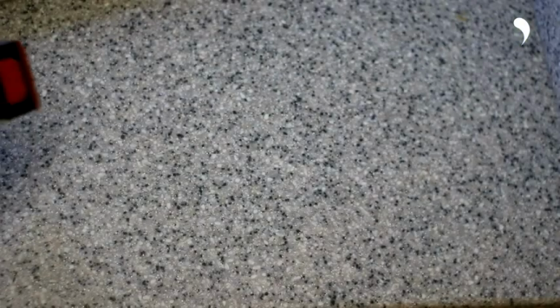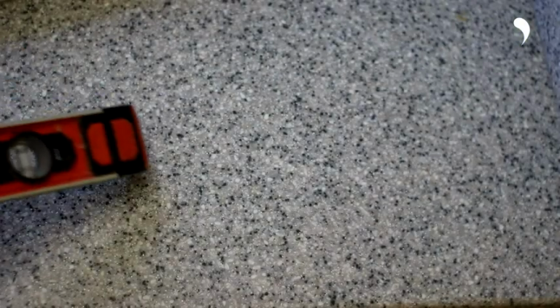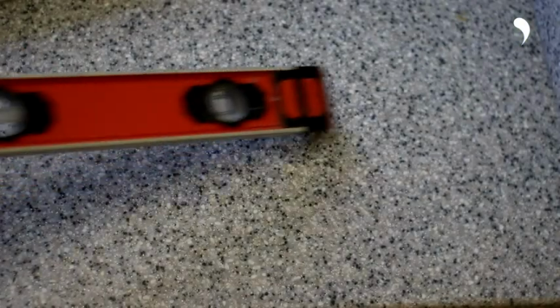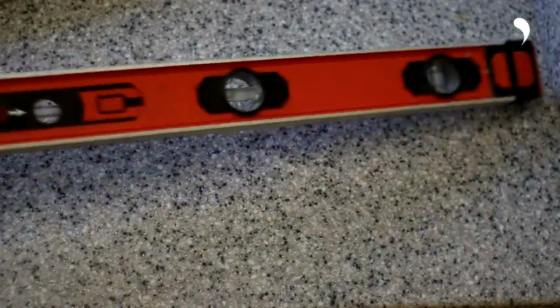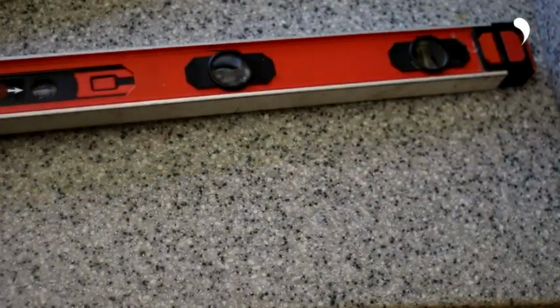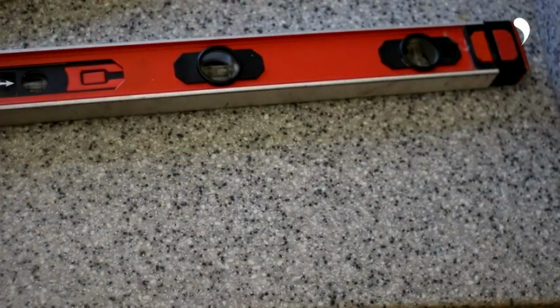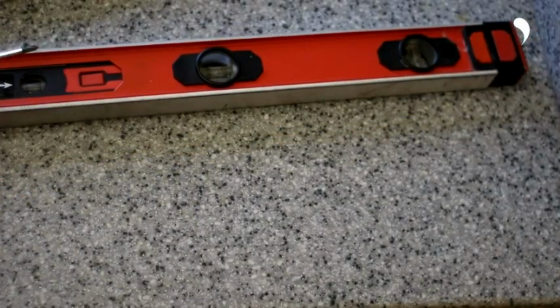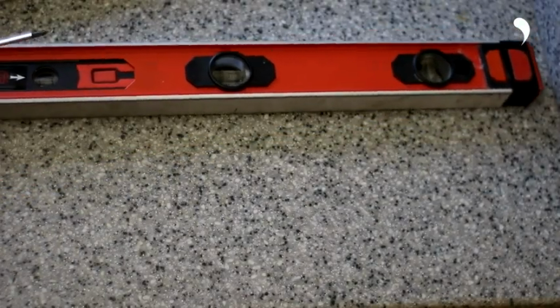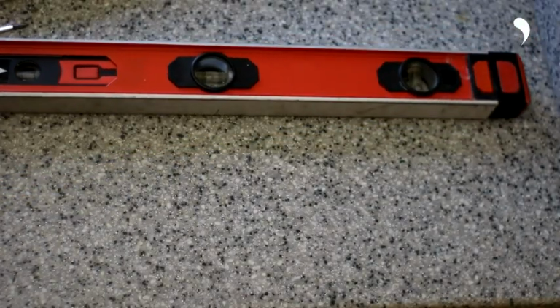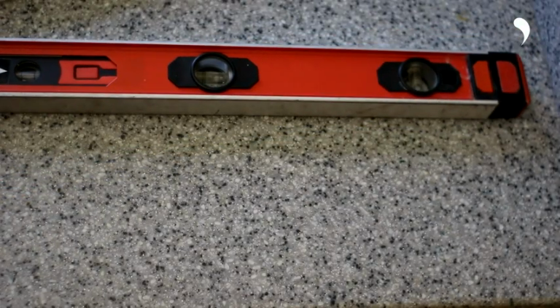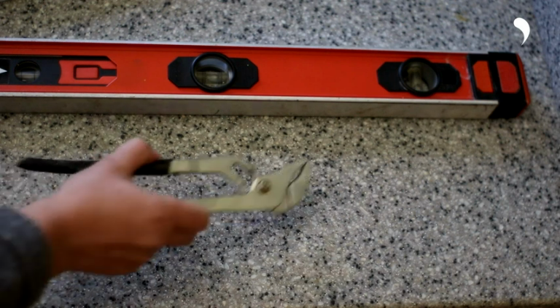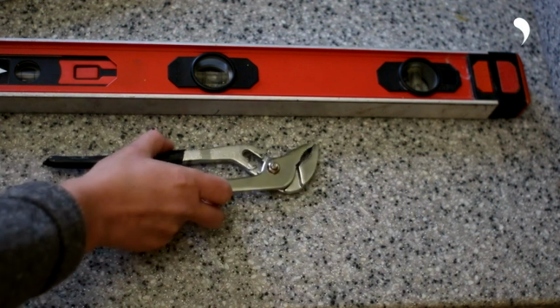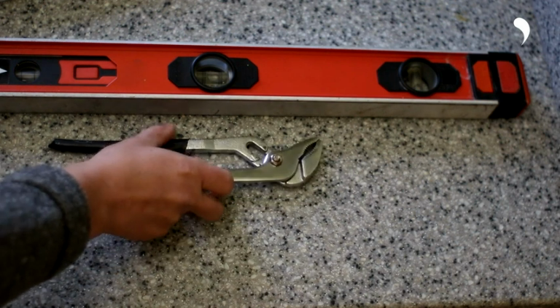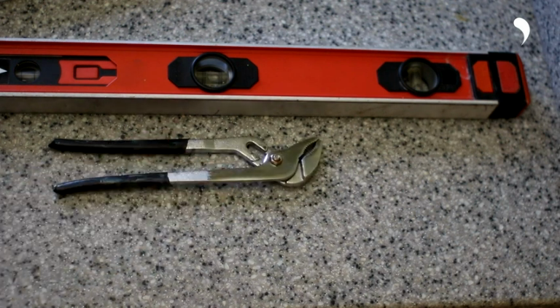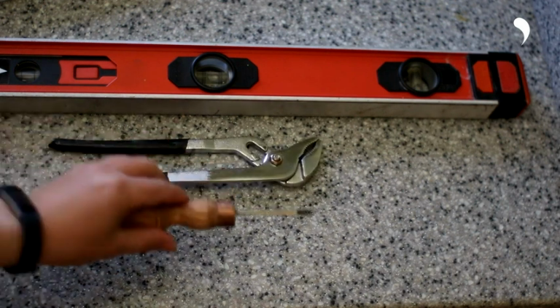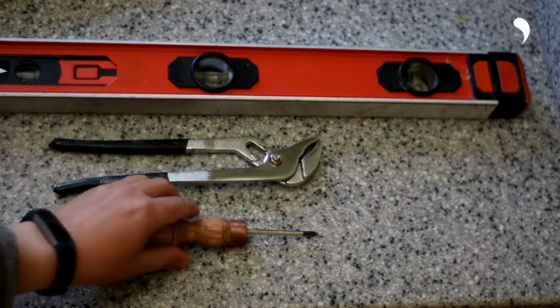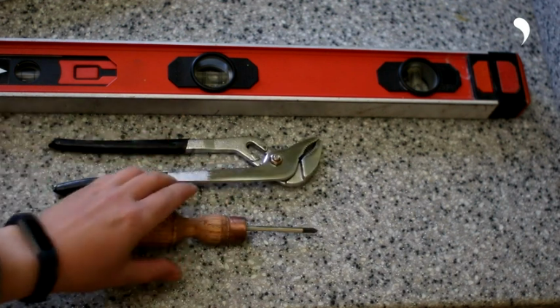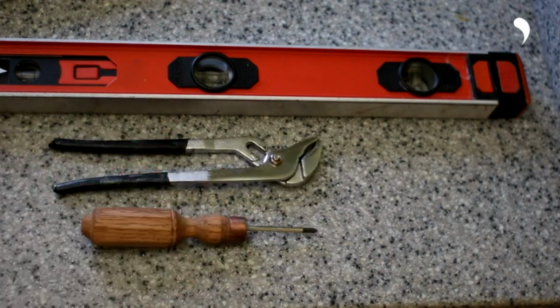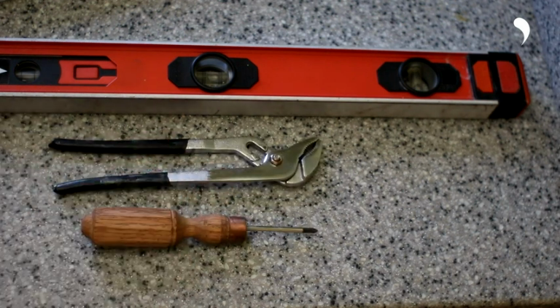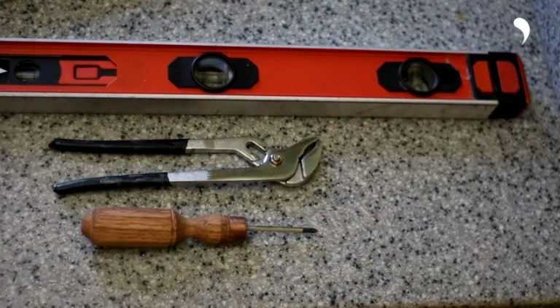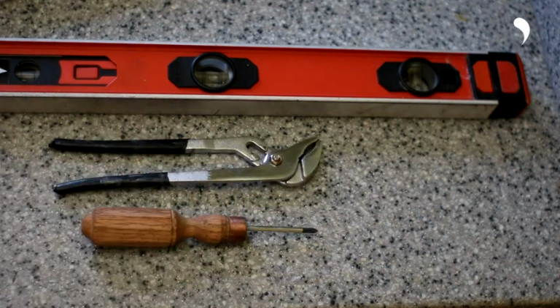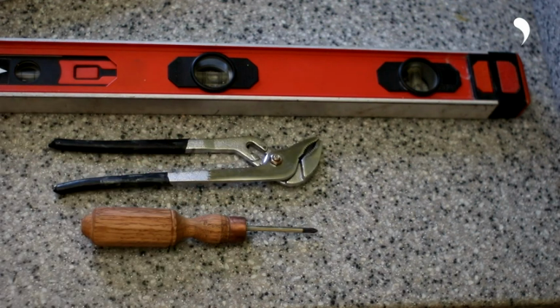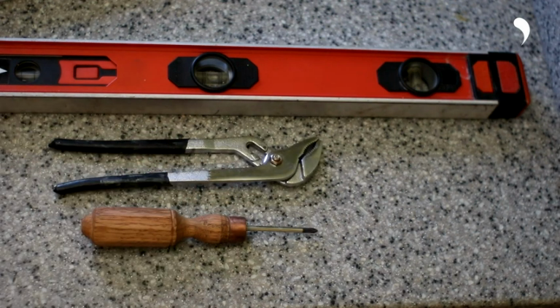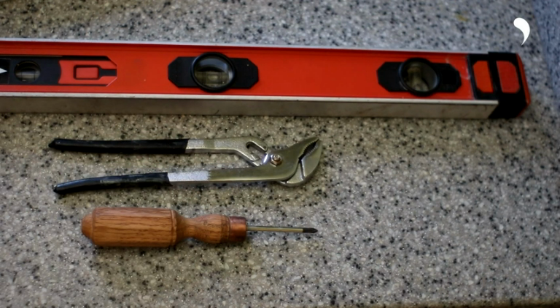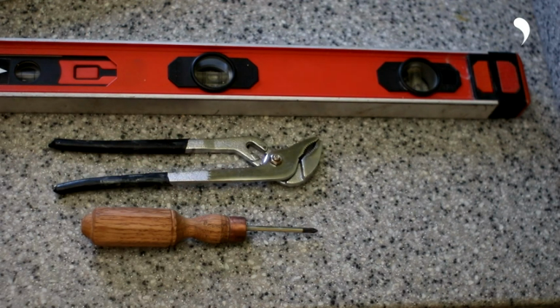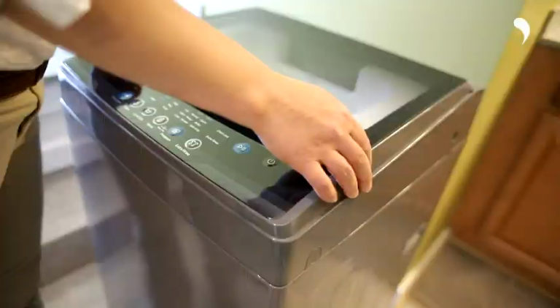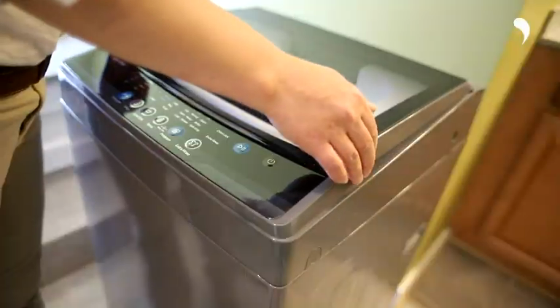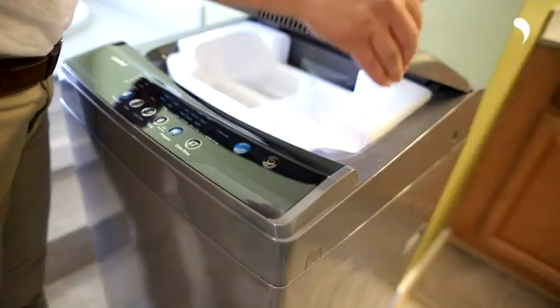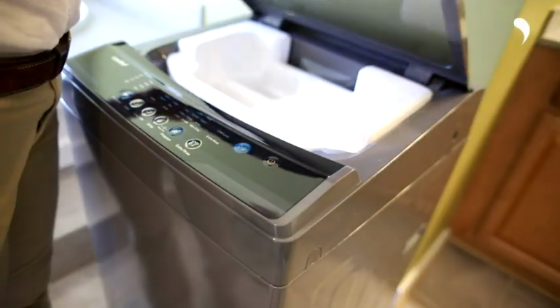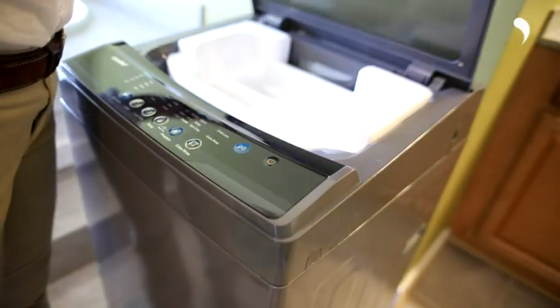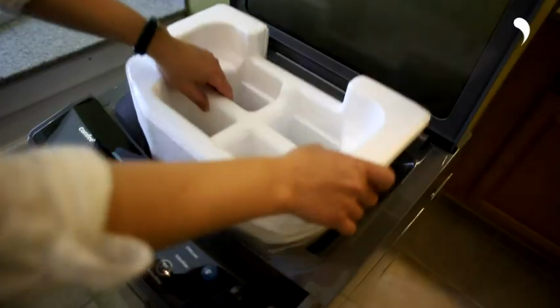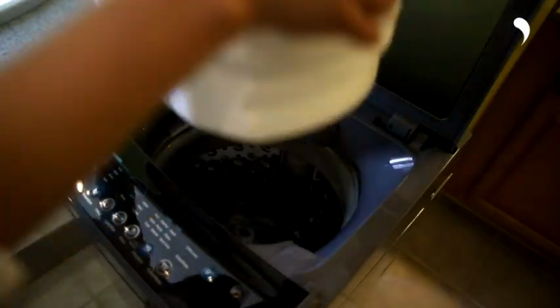Before installation, please prepare pliers for unpacking and a Phillips screwdriver for fixing the screw on the bottom cover. When you open the package, you can find some accessories.